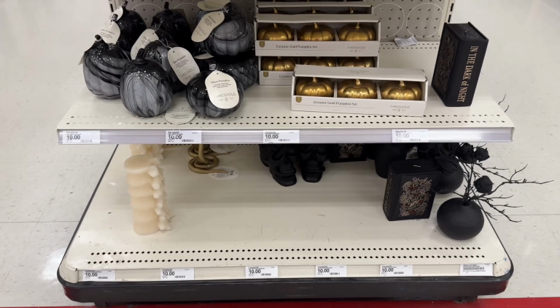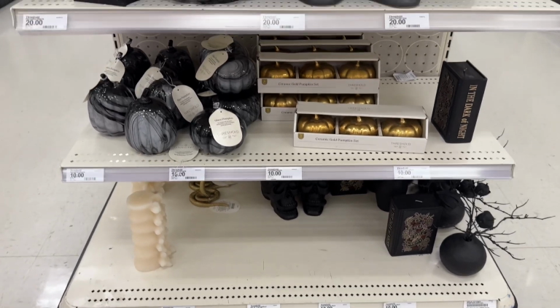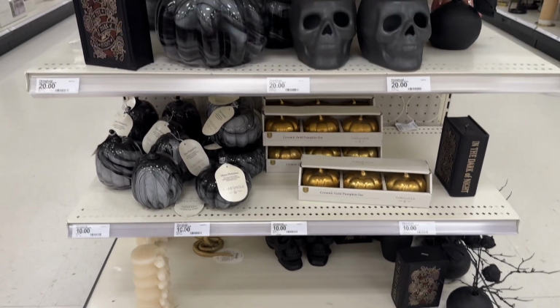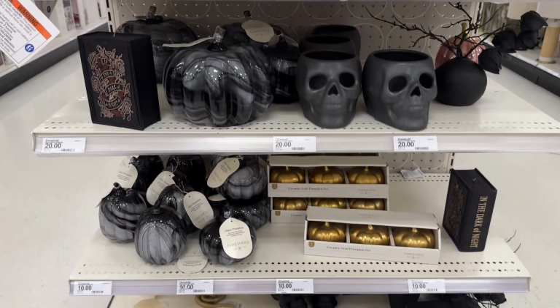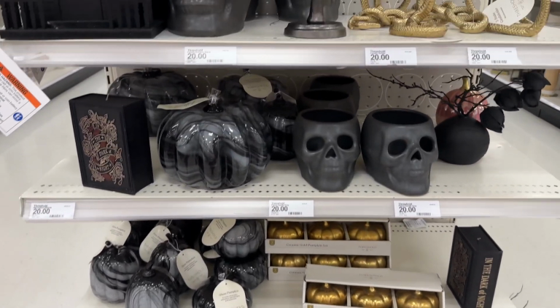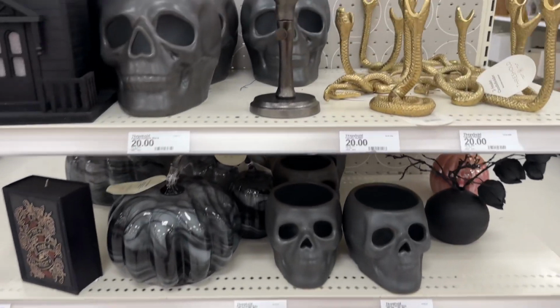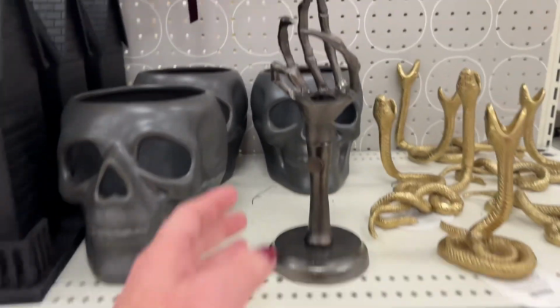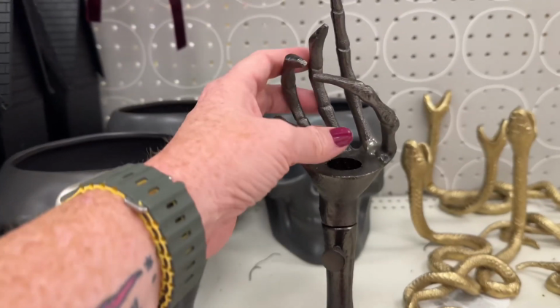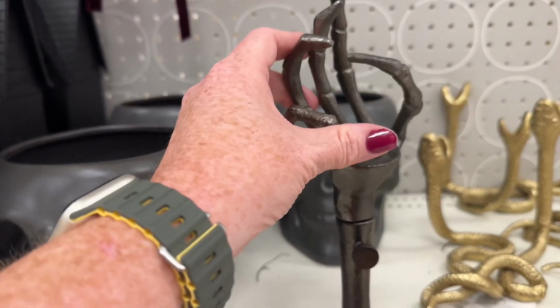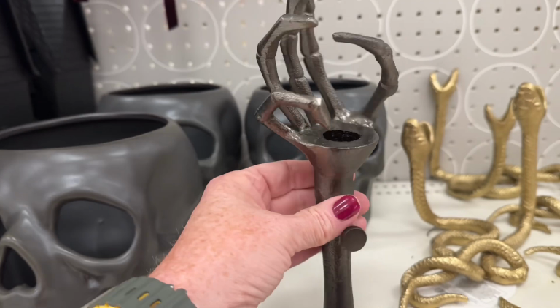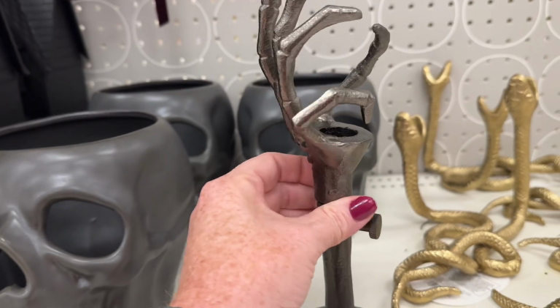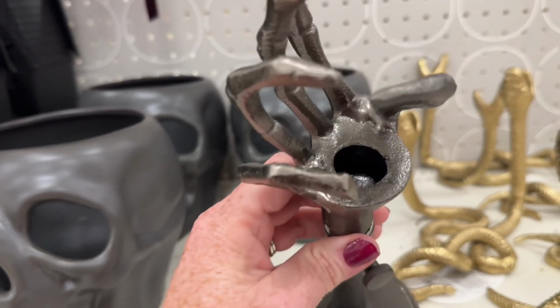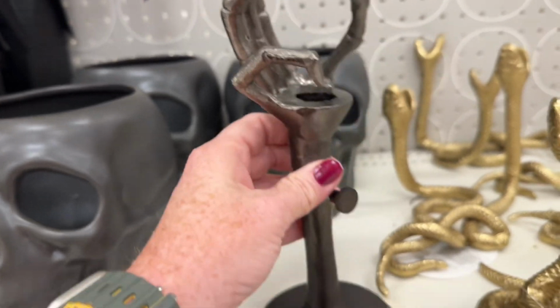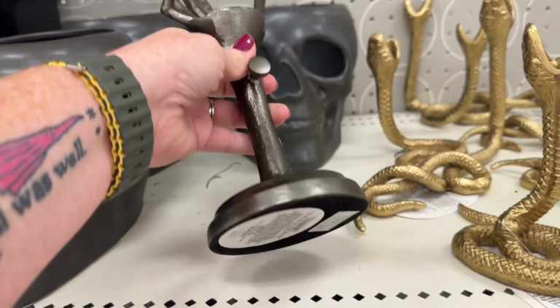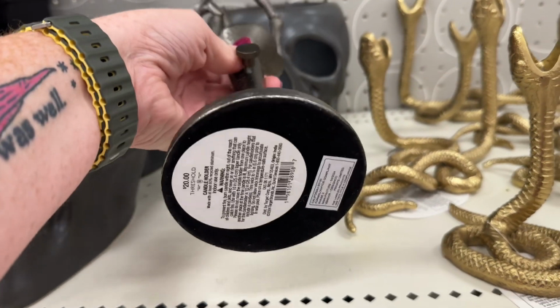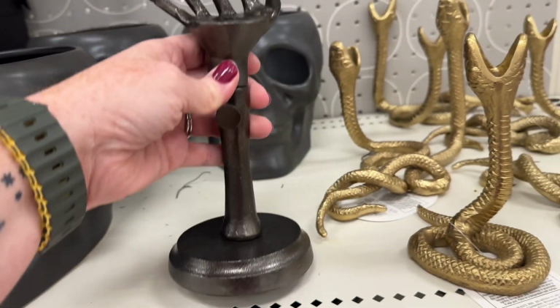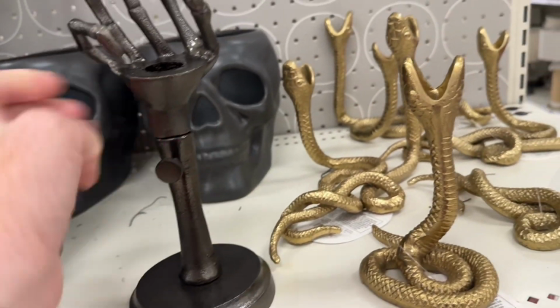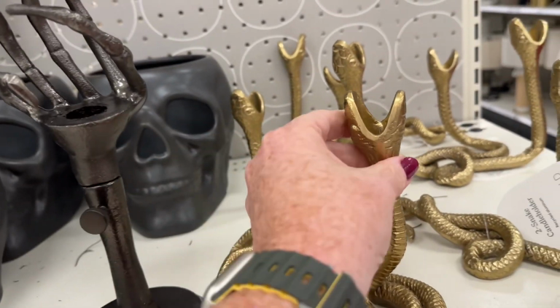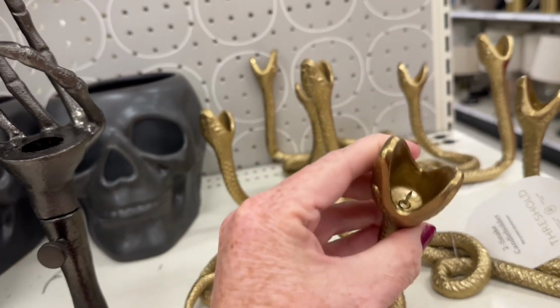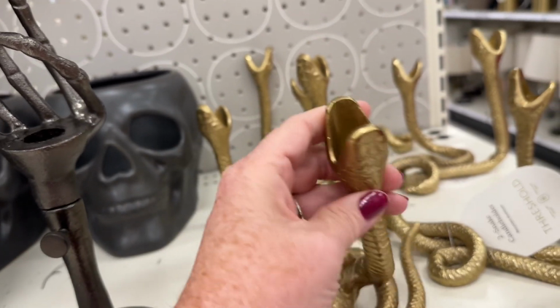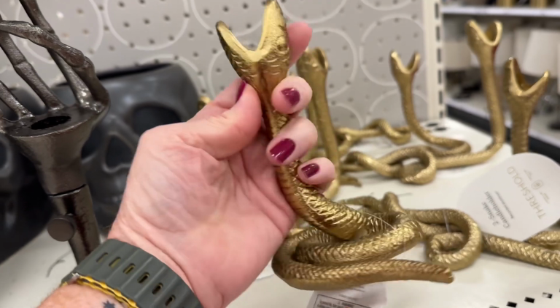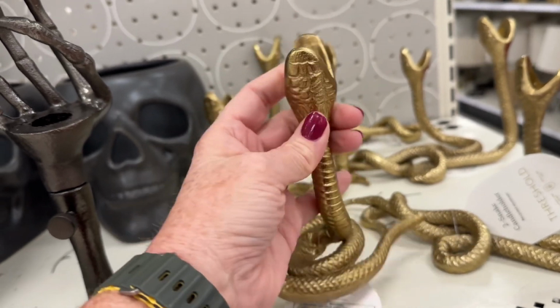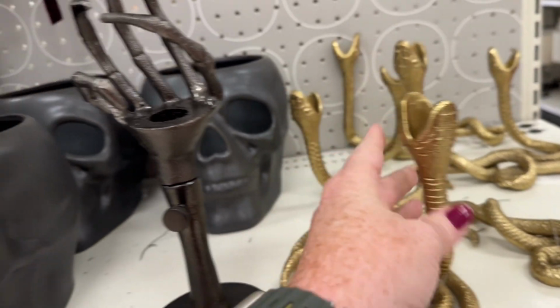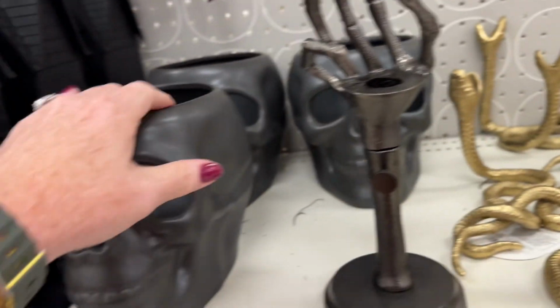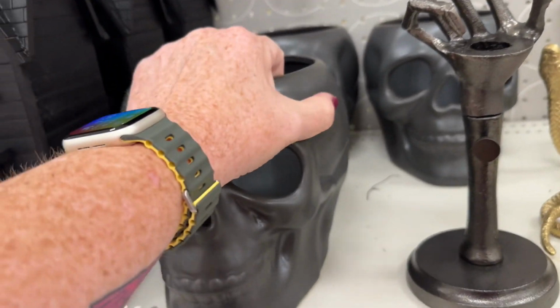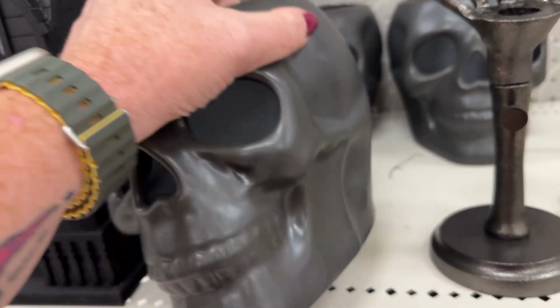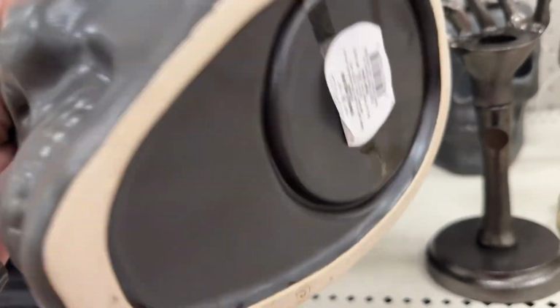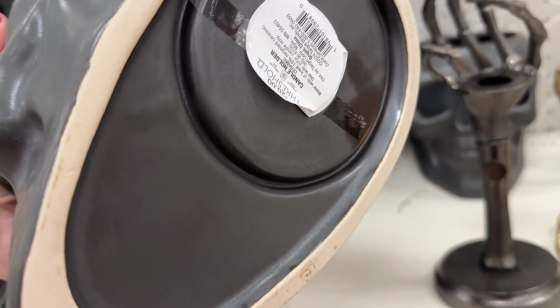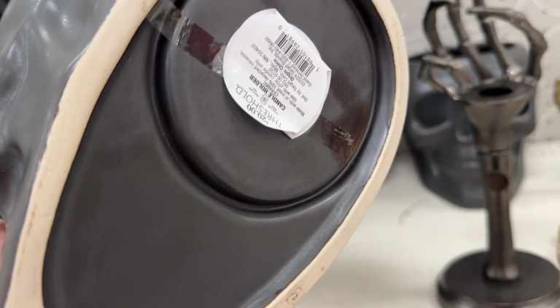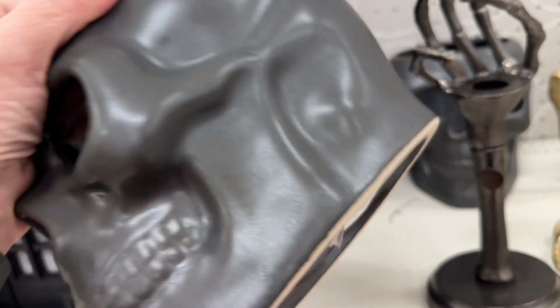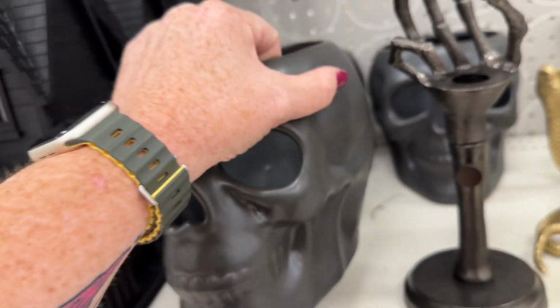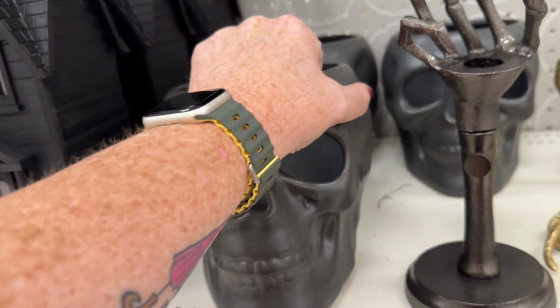This is all ten and twenty dollars — ooh, this is fun! The tapered candle holder — this is a tapered candle holder. Oh my goodness, this is twenty dollars.